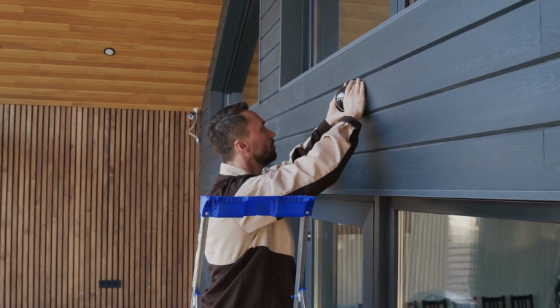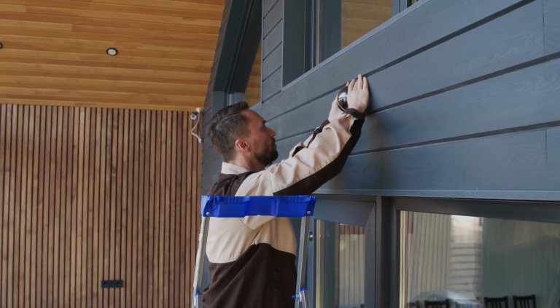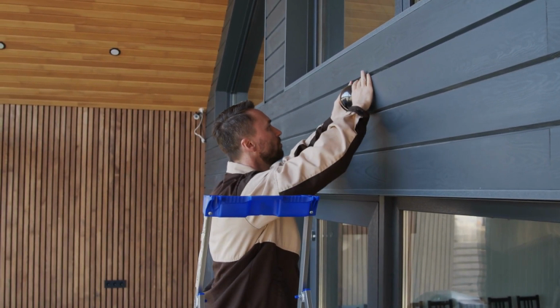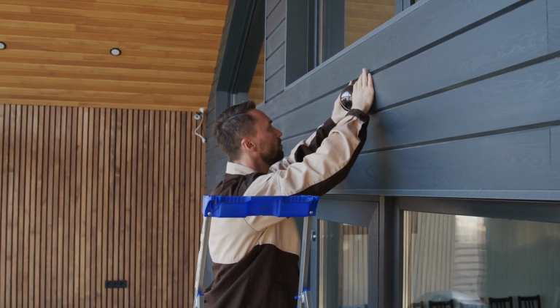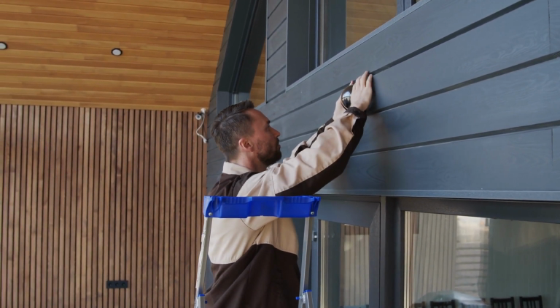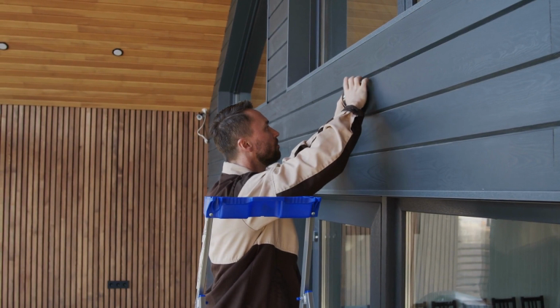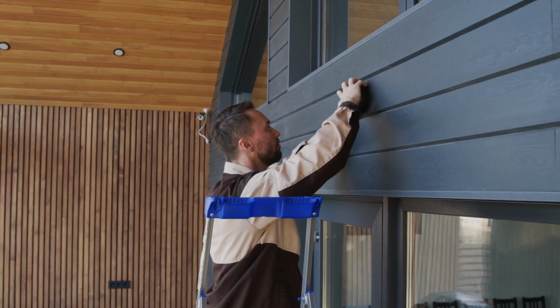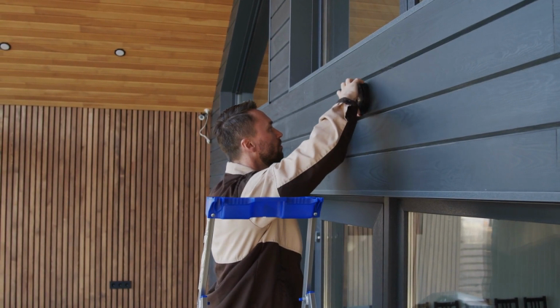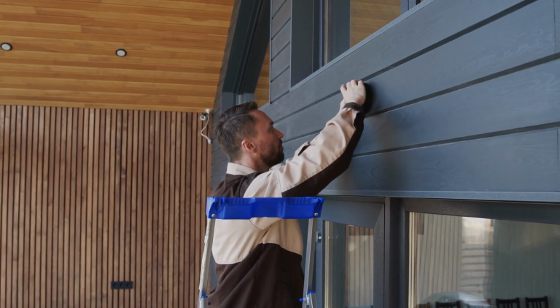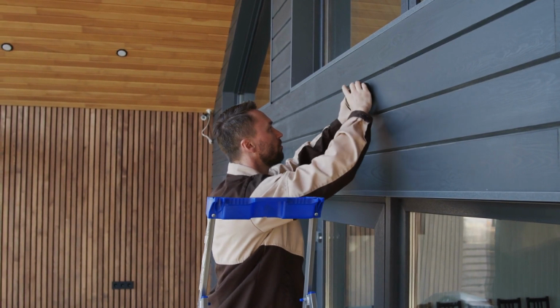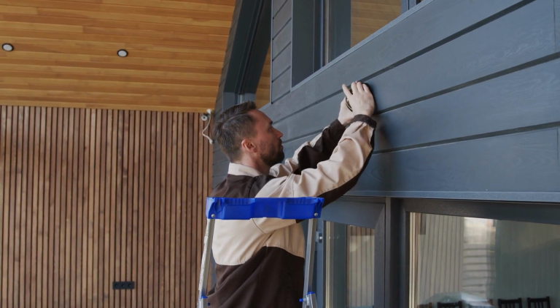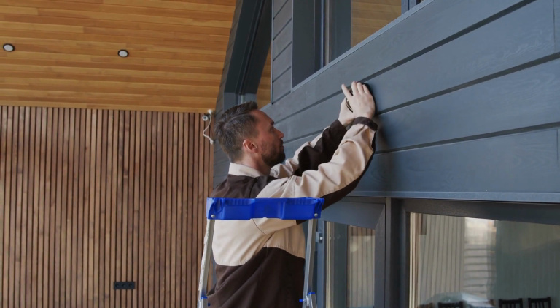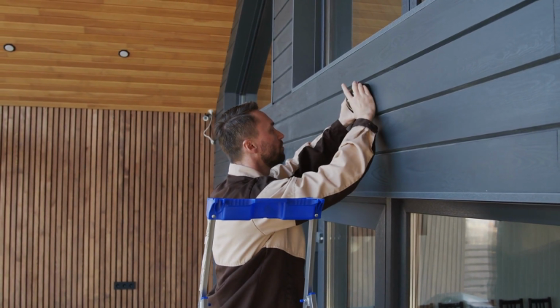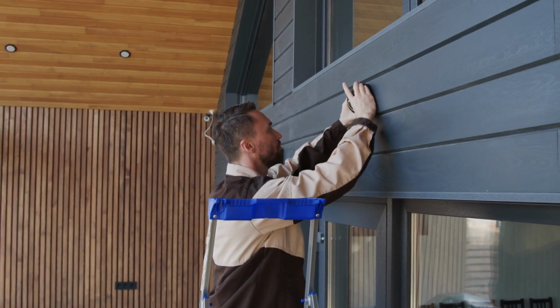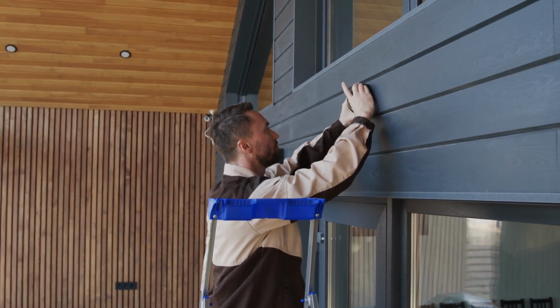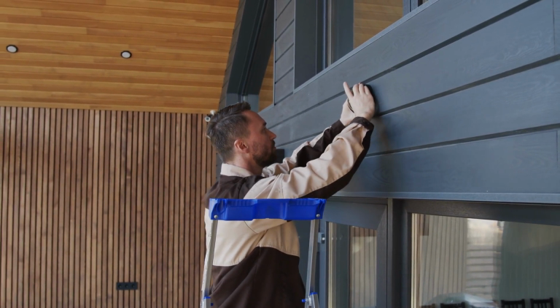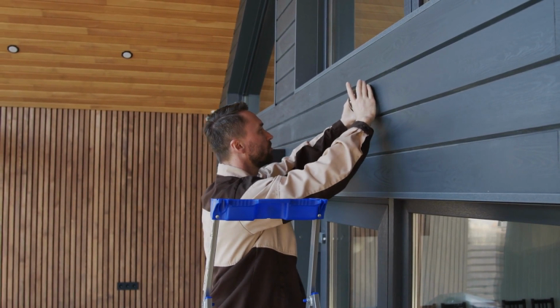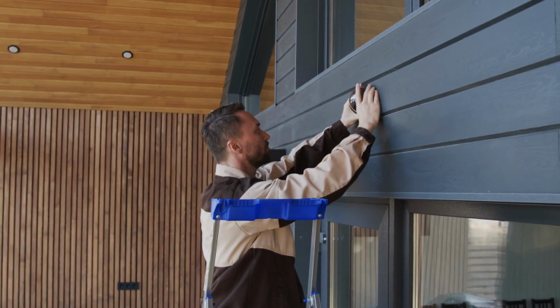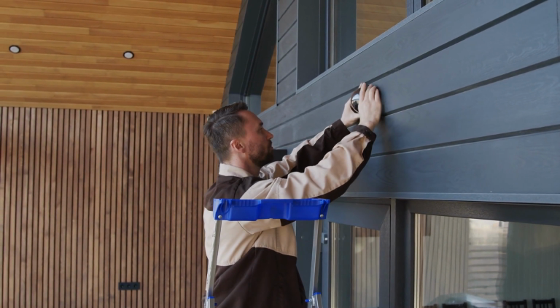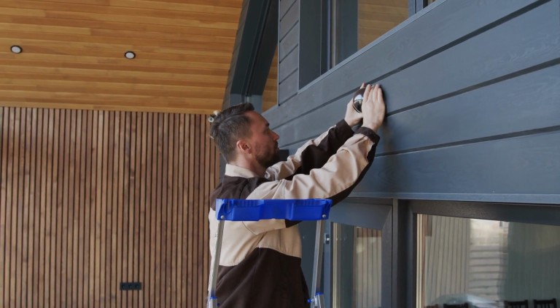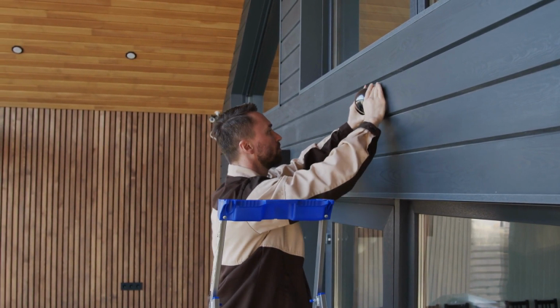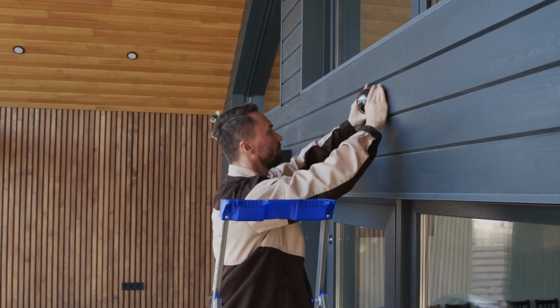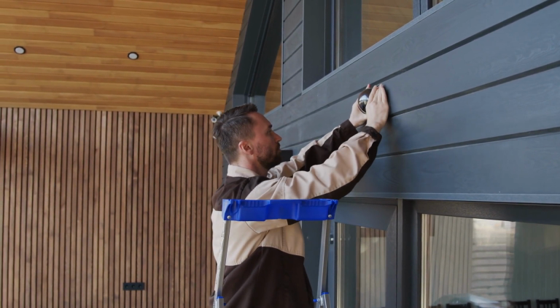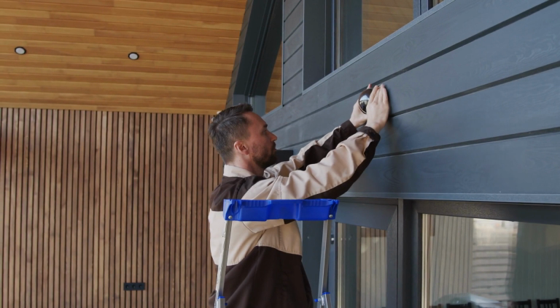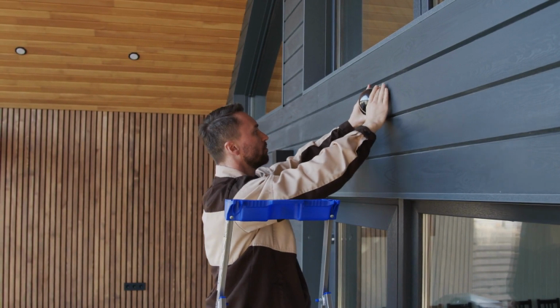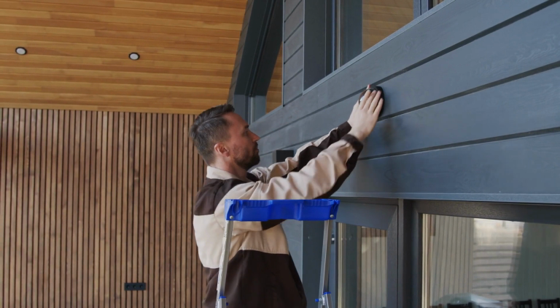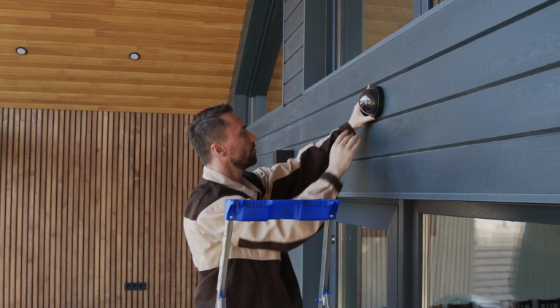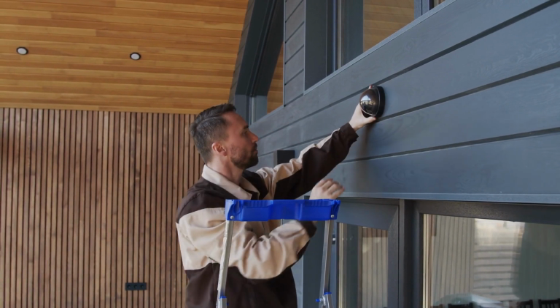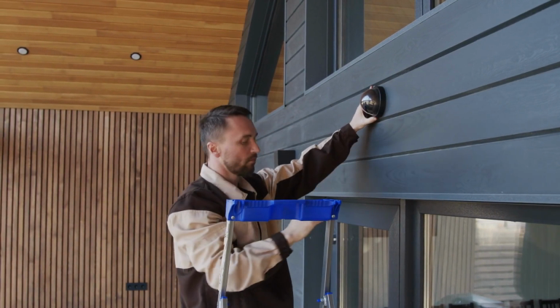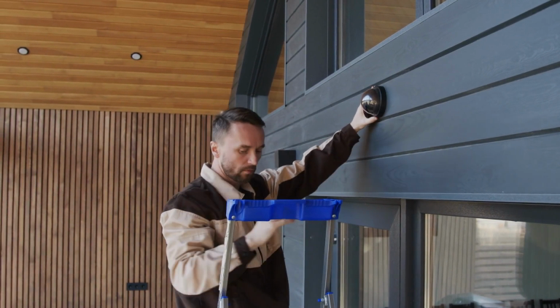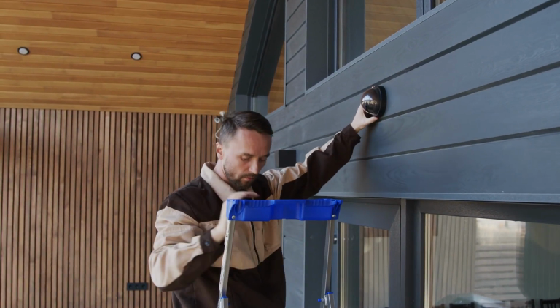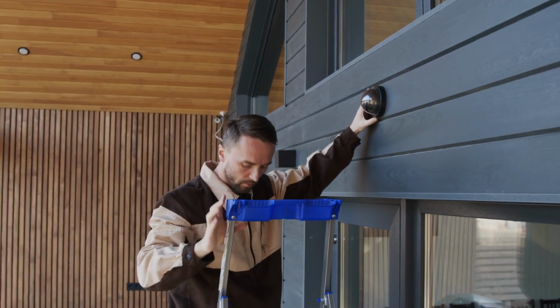We hope this video has provided you with valuable insights to make an informed choice for your home security. Thank you for watching, and stay safe.